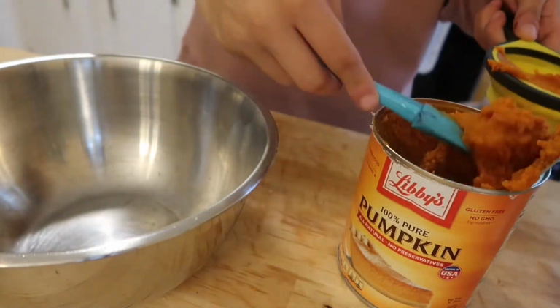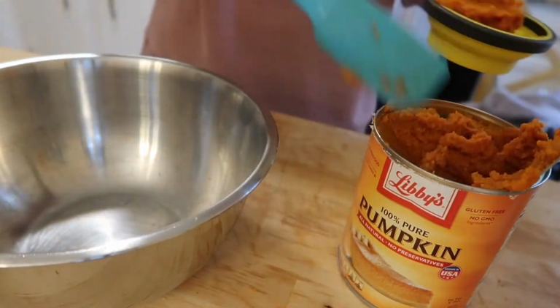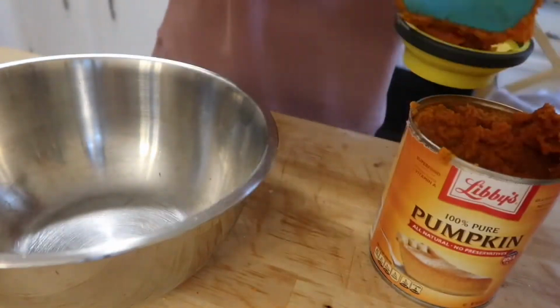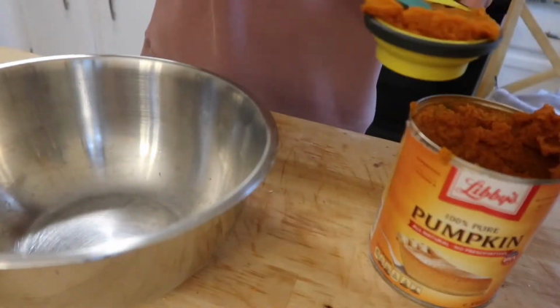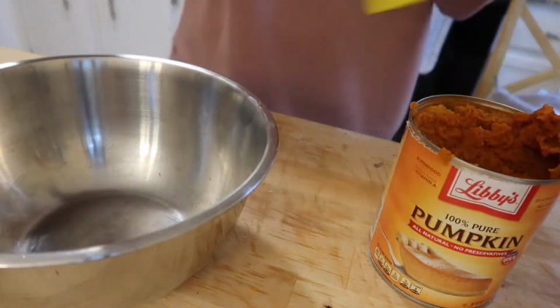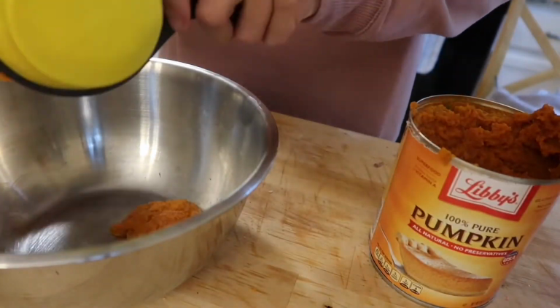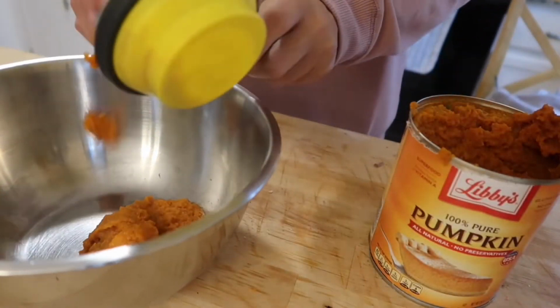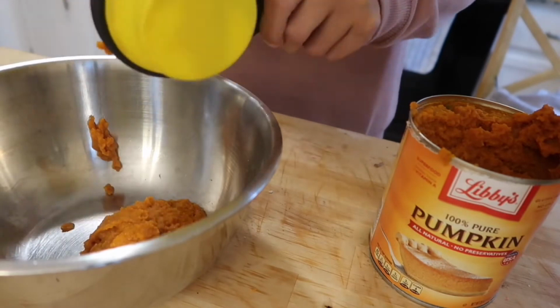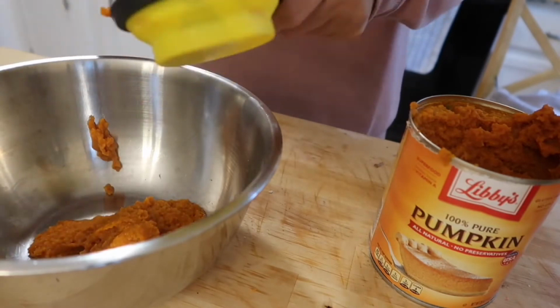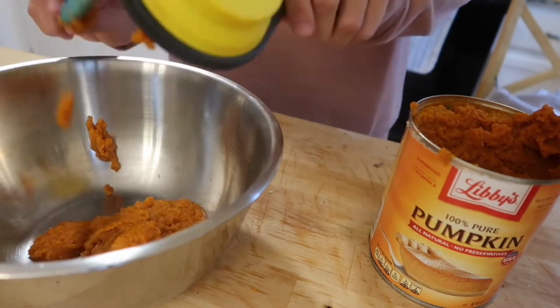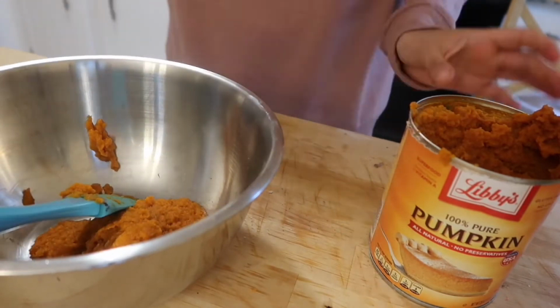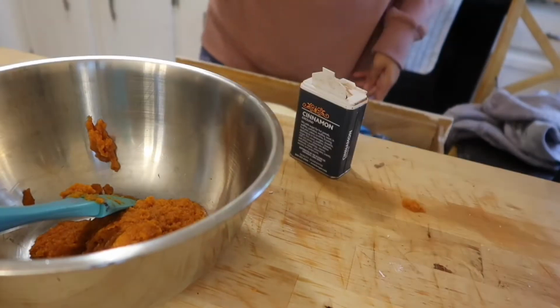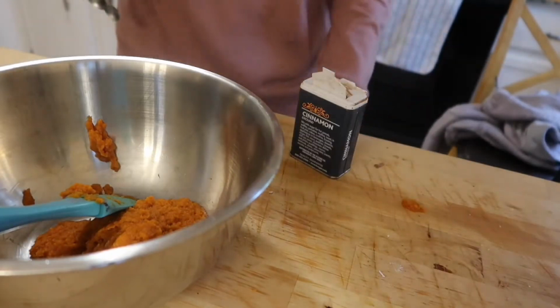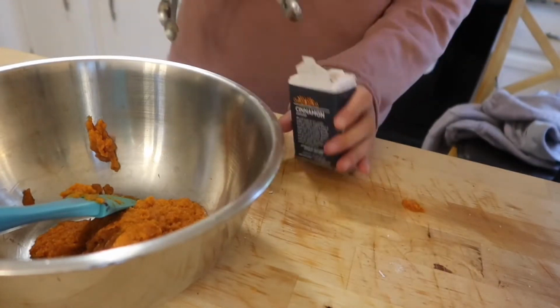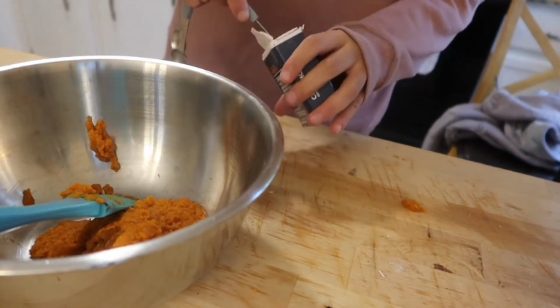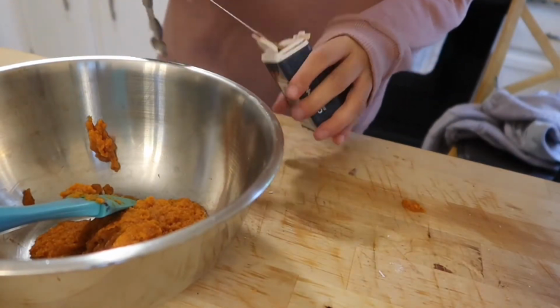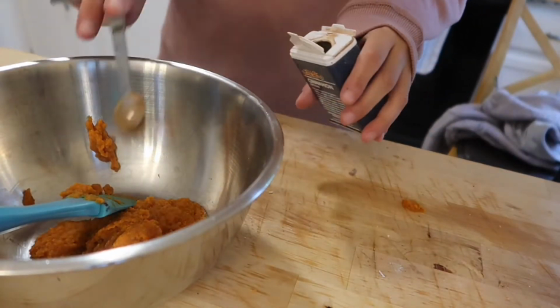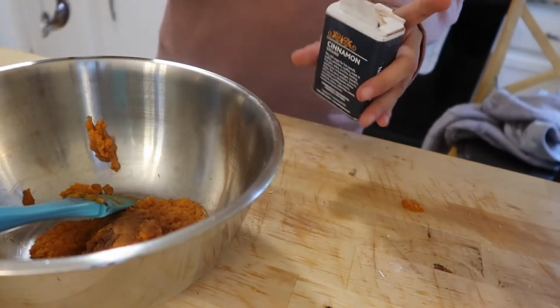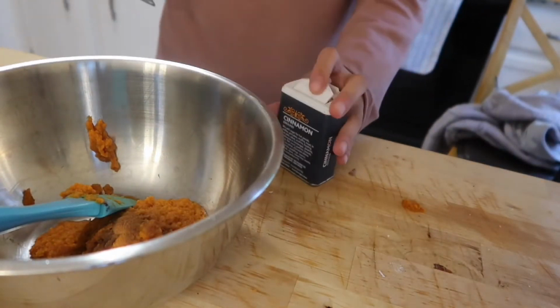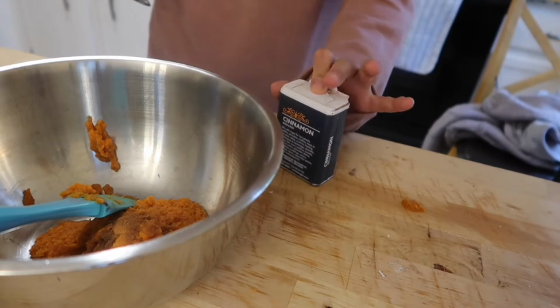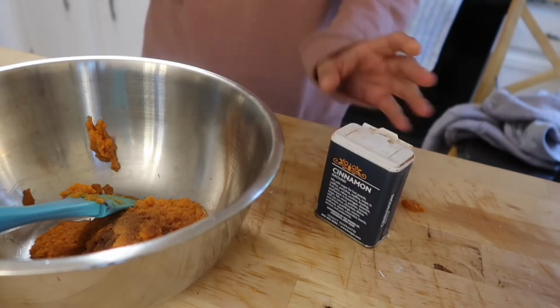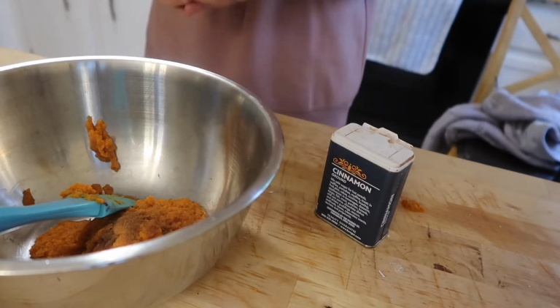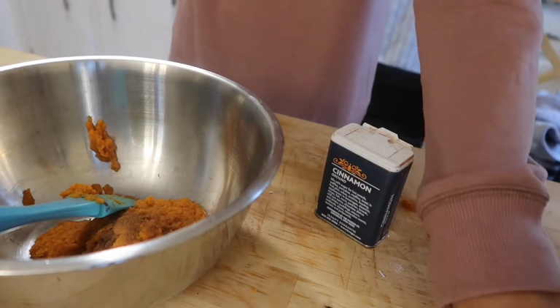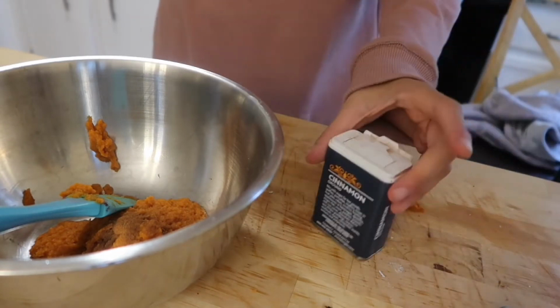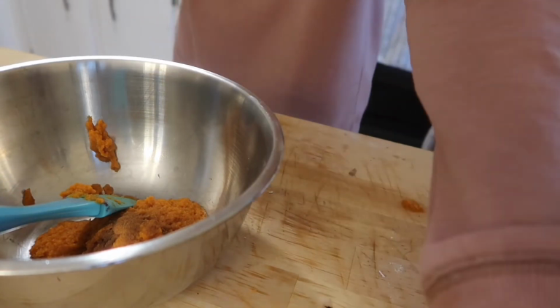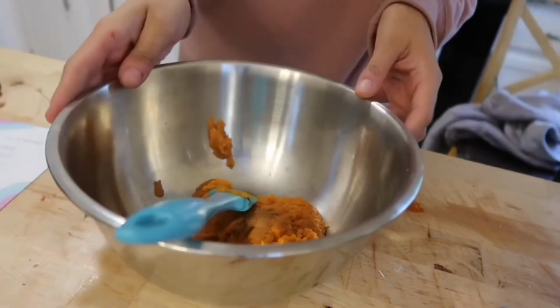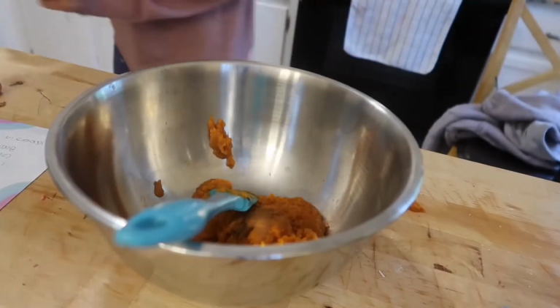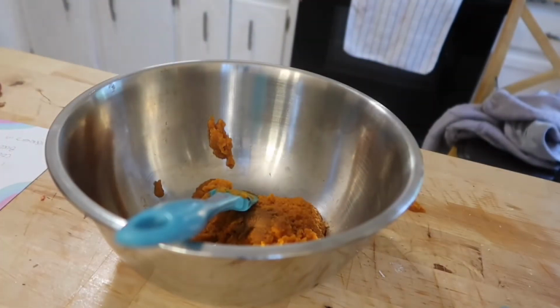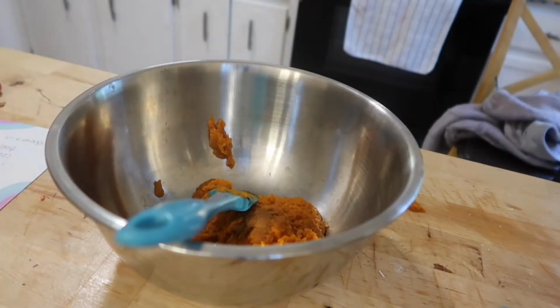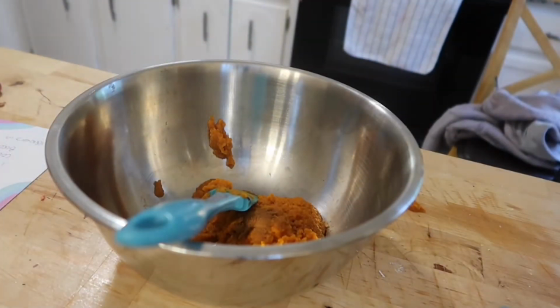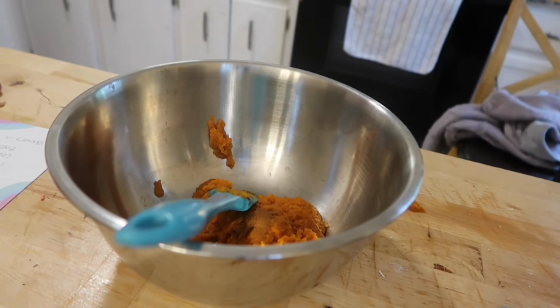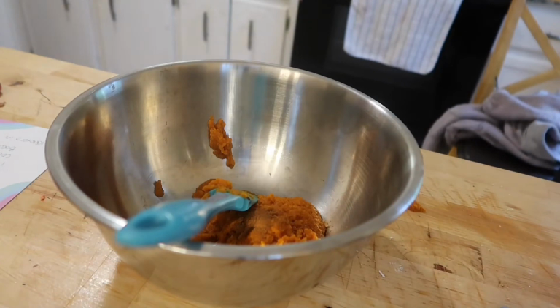Make sure it's one hundred percent pure pumpkin and not pumpkin pie — dogs cannot have canned pumpkin pie, only one hundred percent pure pumpkin. Then add one-fourth teaspoon of cinnamon and three eggs.